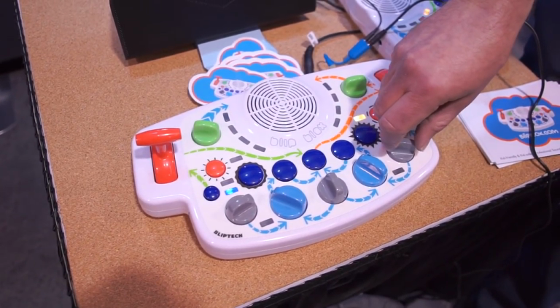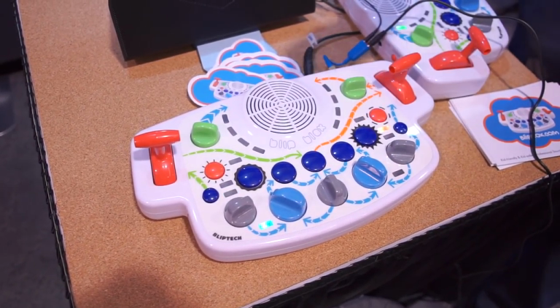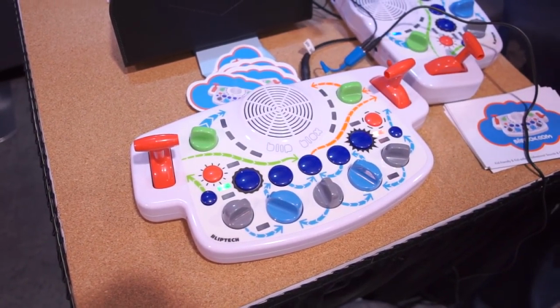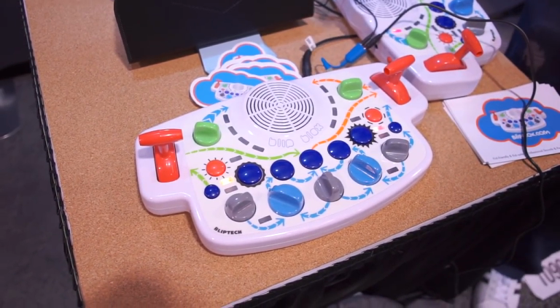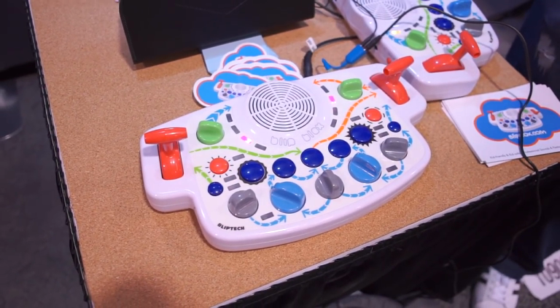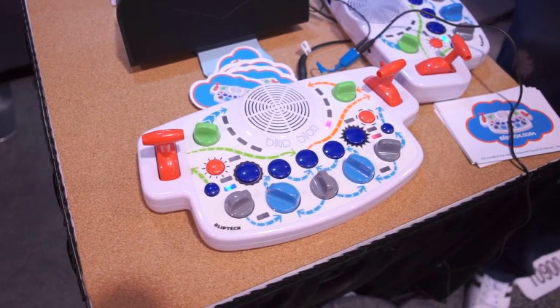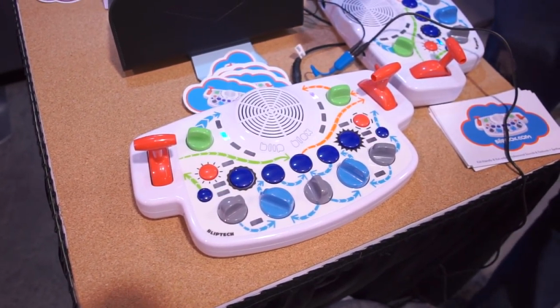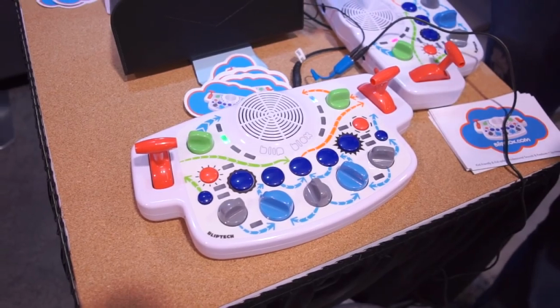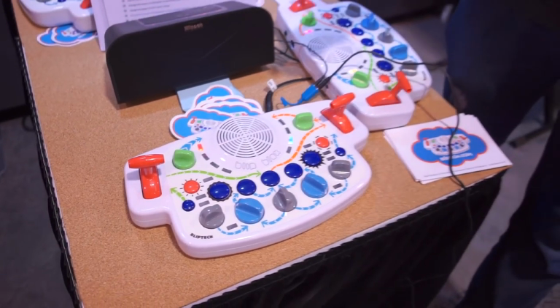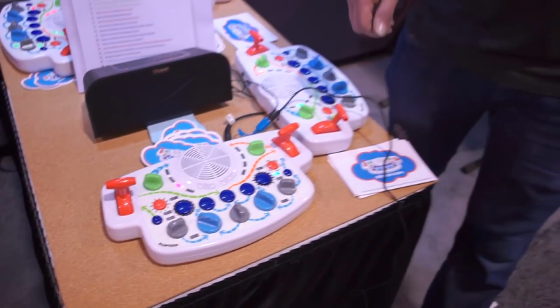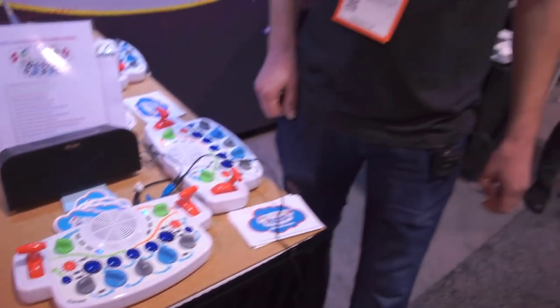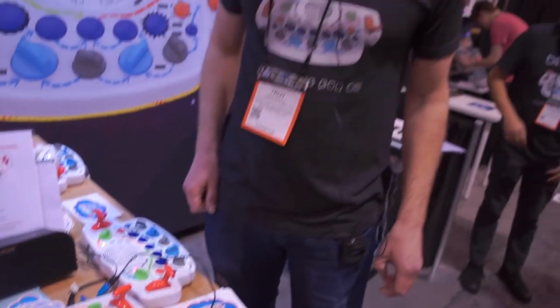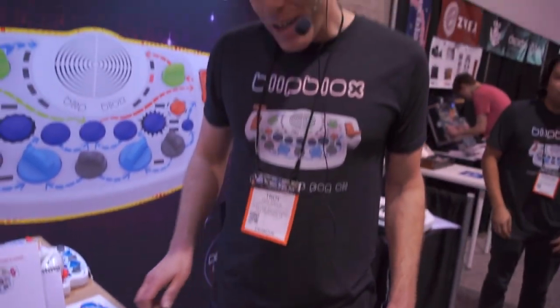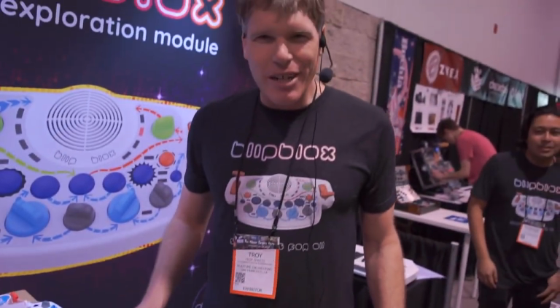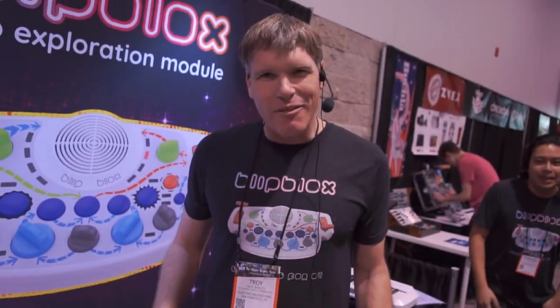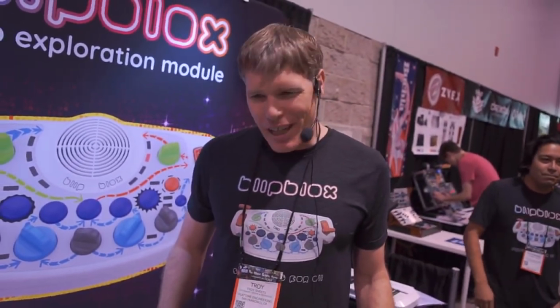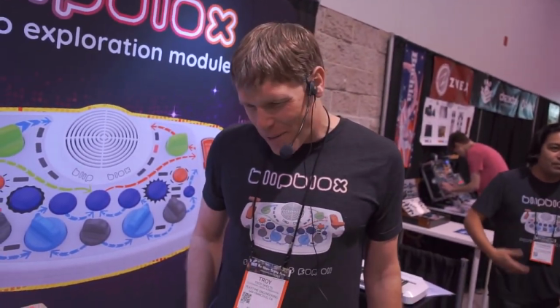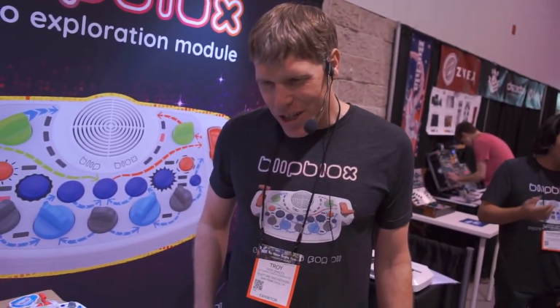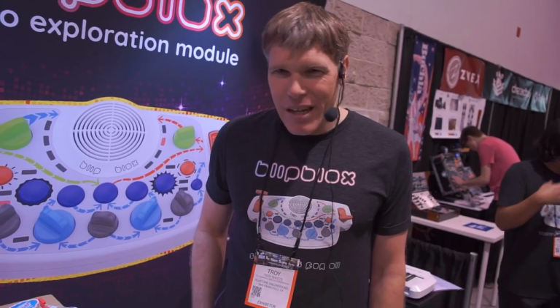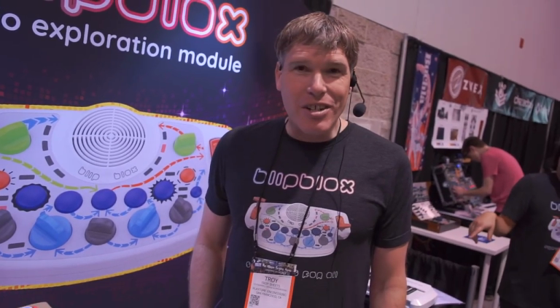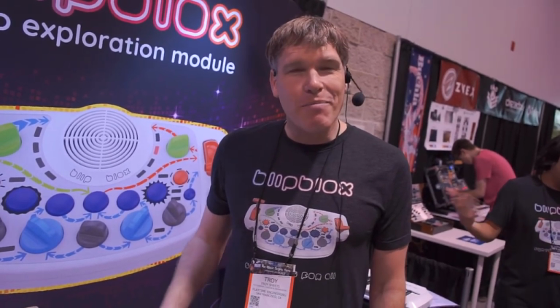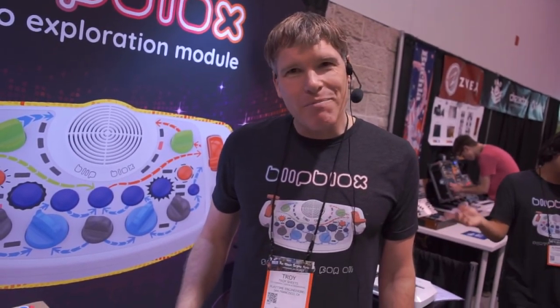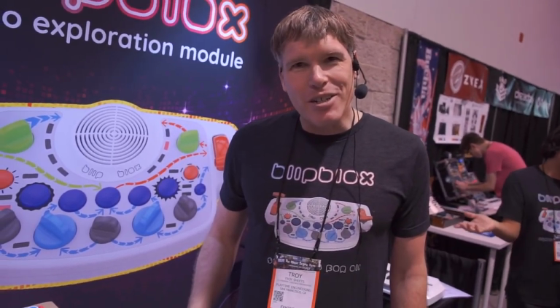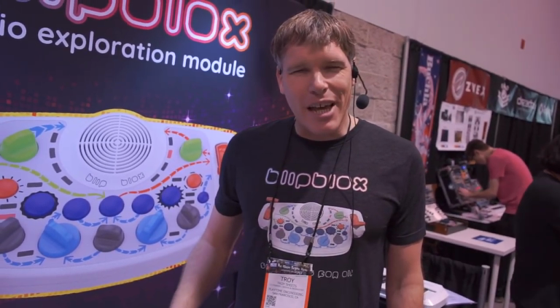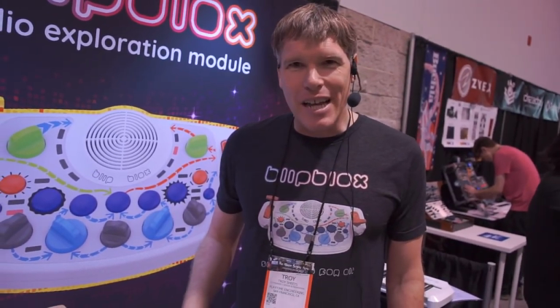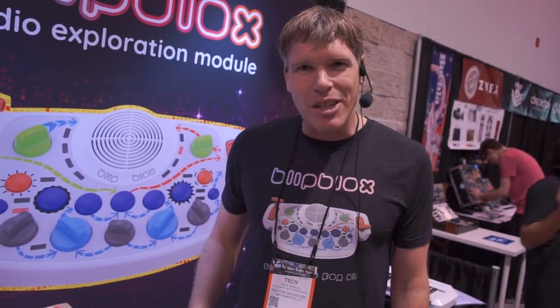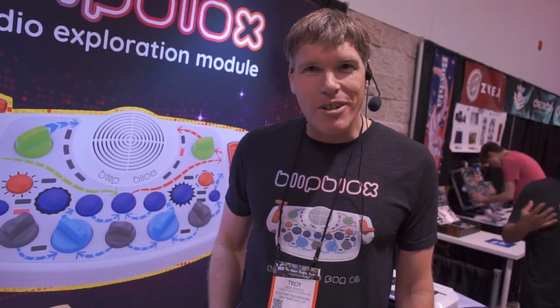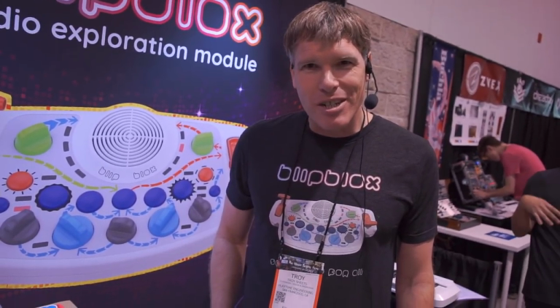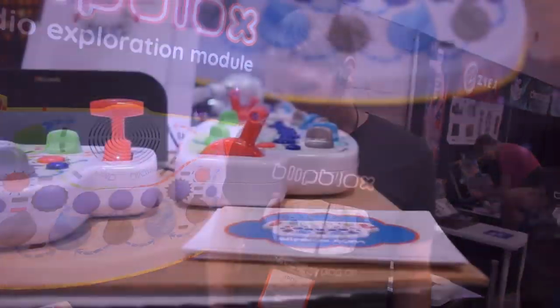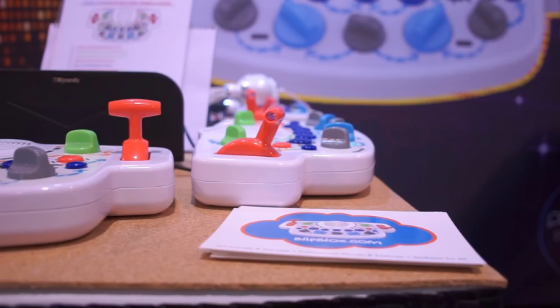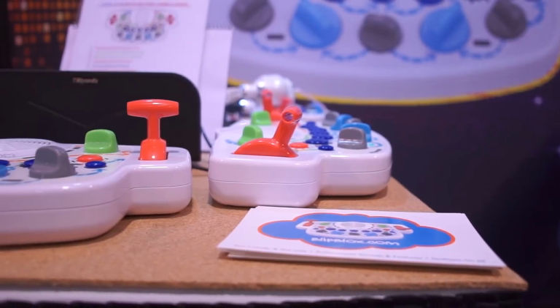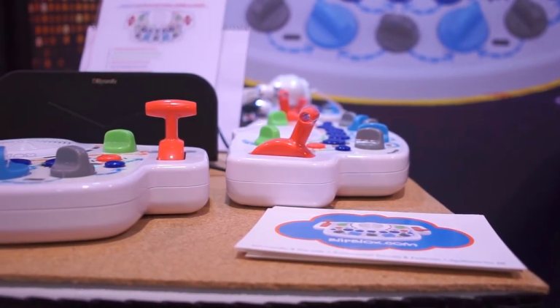As you can hear, you really get a lot of the functionality you get out of a real synthesizer, but in a child-friendly, fun packaging. There's also a MIDI input, so you can play it with an external keyboard or sequencer, and there's also an audio output jack.